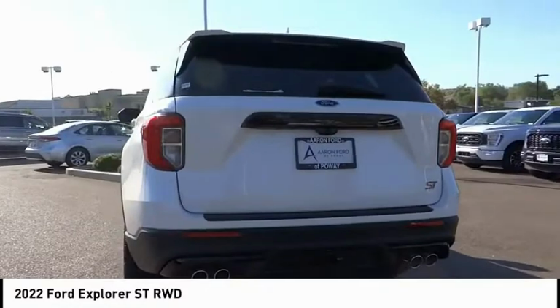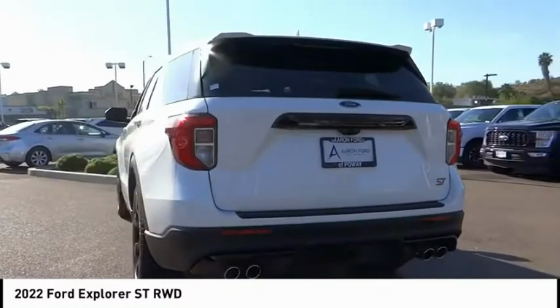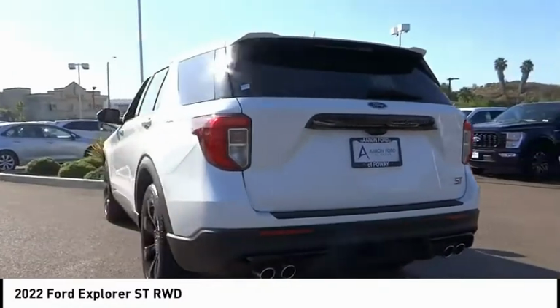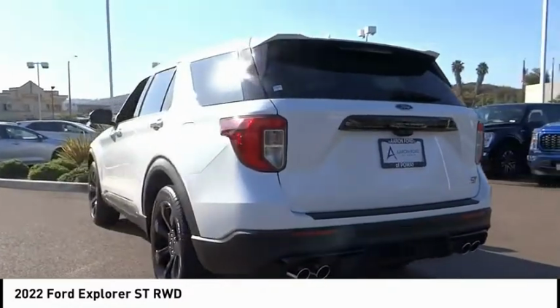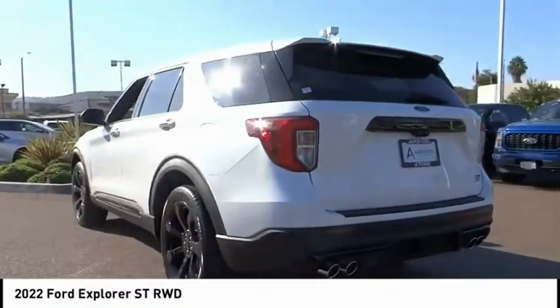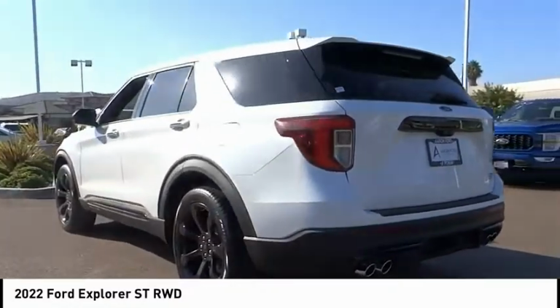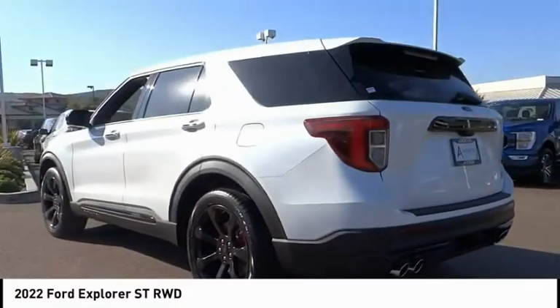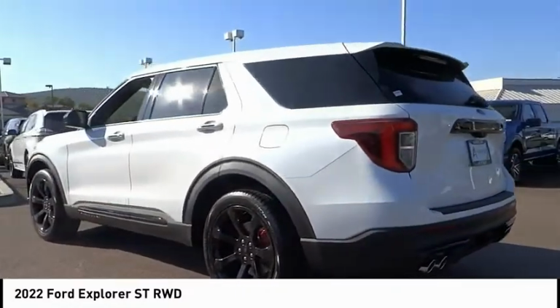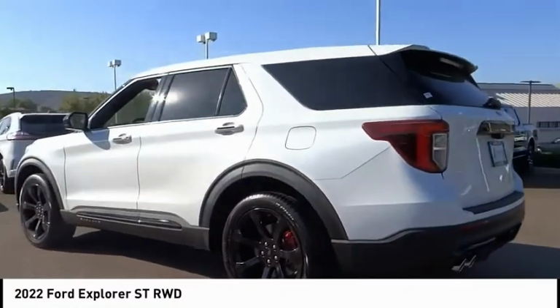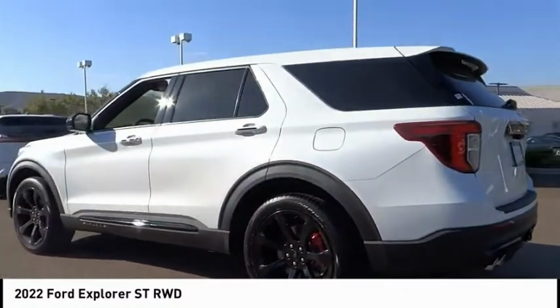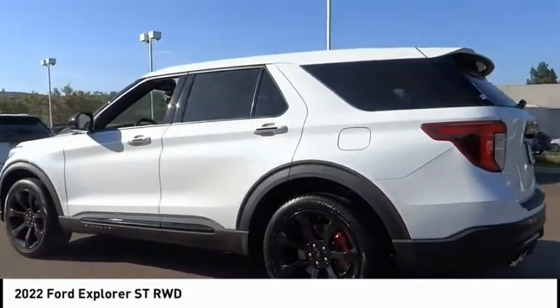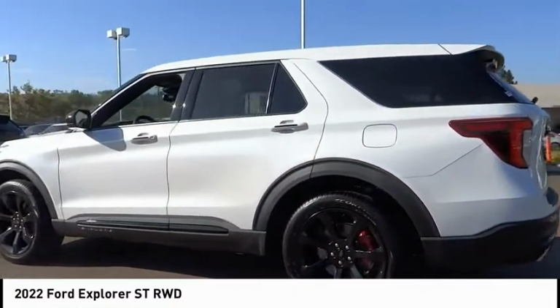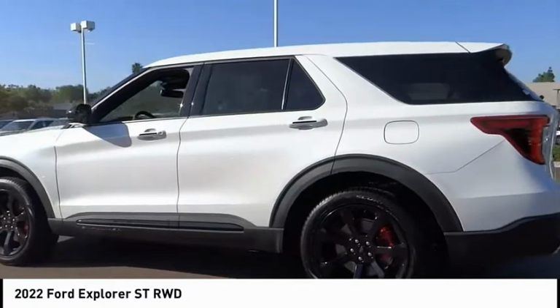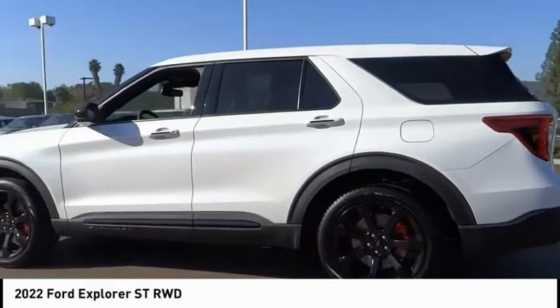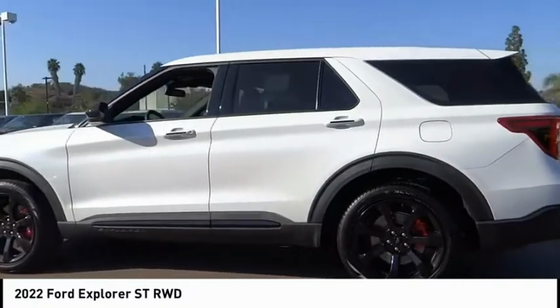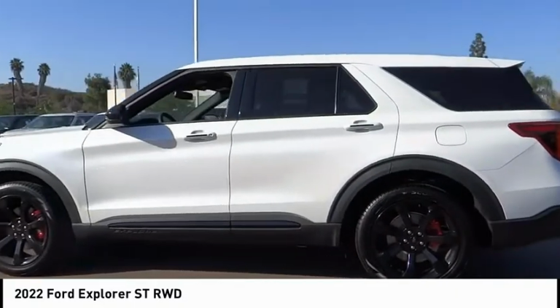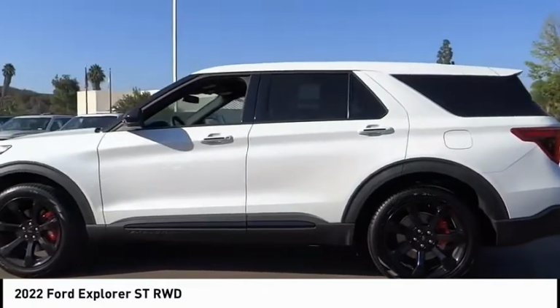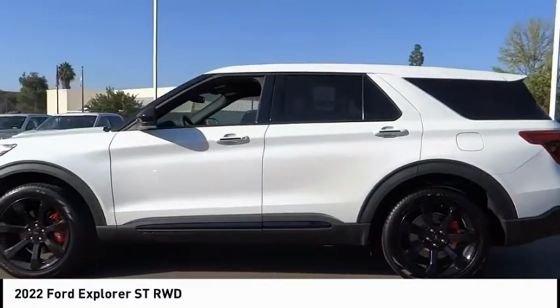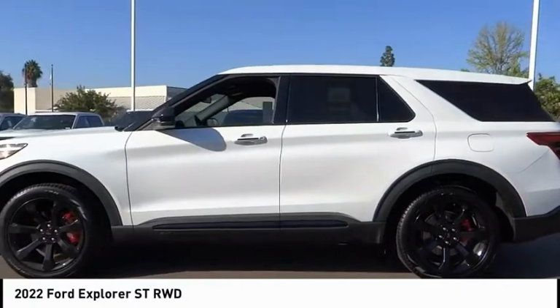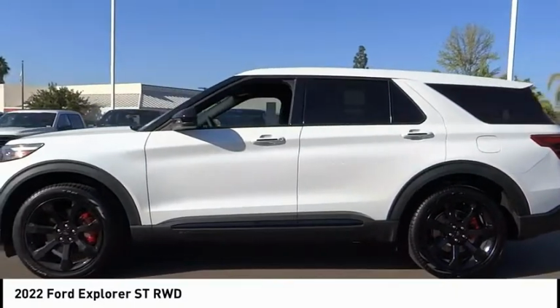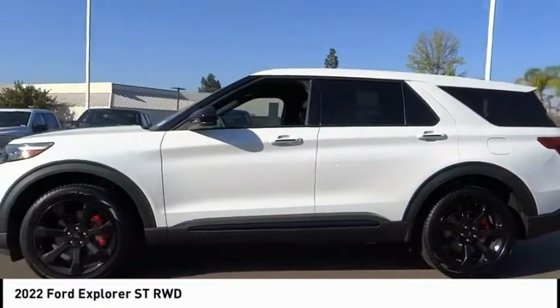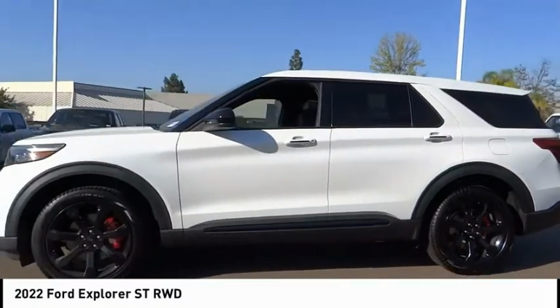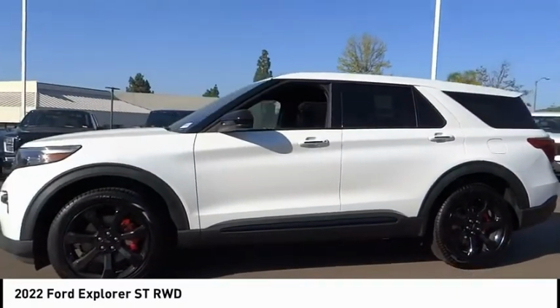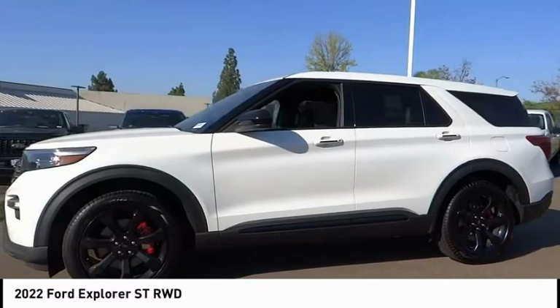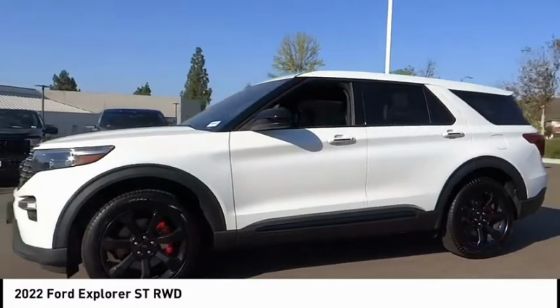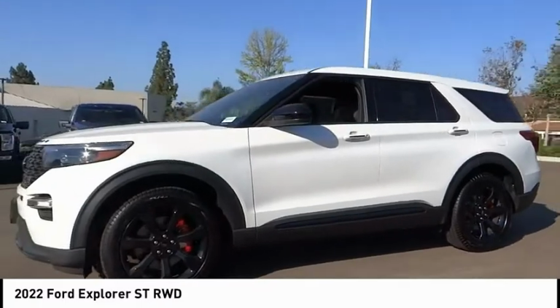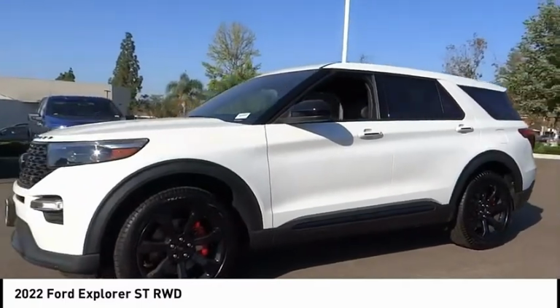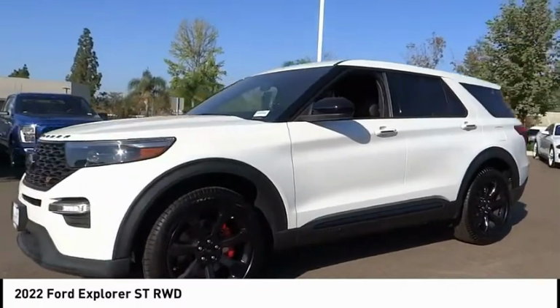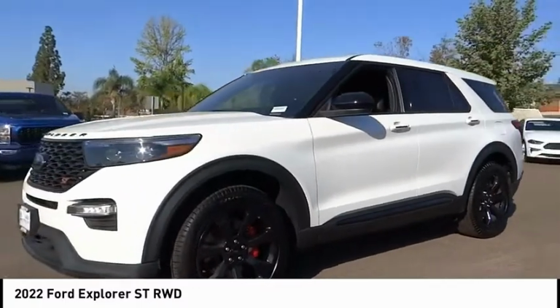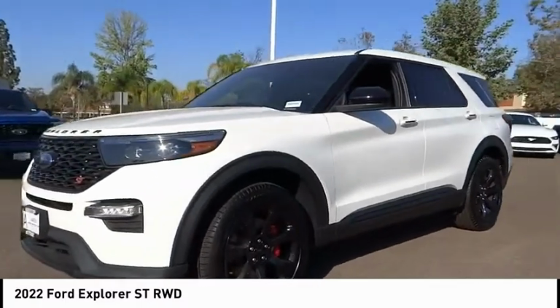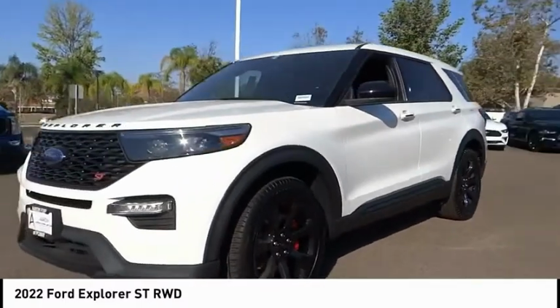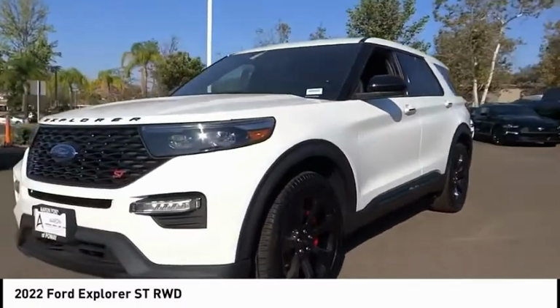Electronic stability control, alloy wheels, power liftgate, brake assist, traction control, remote keyless entry, fog lights, speed control, four-wheel disc brakes, rear window defroster. Come see the car for yourself.